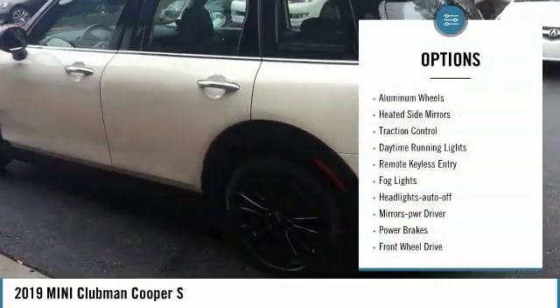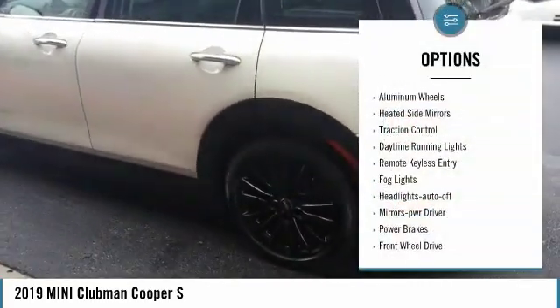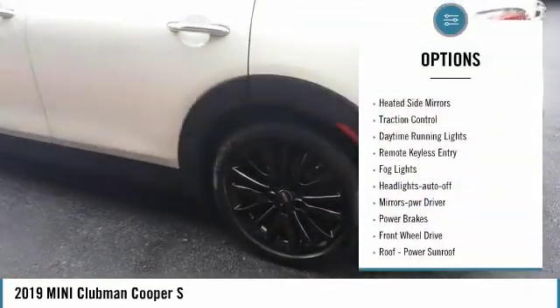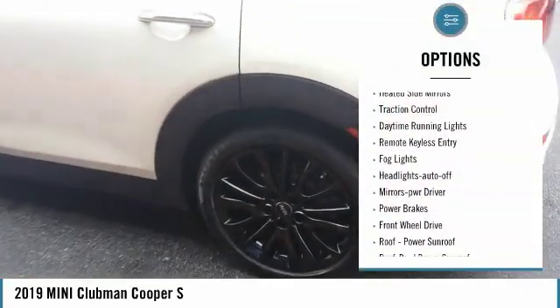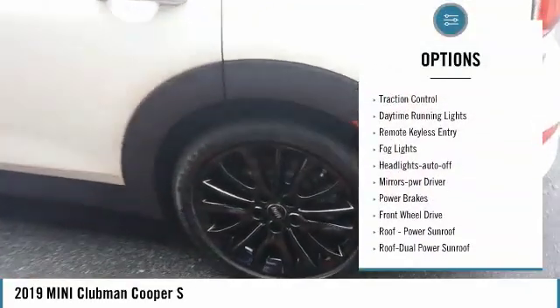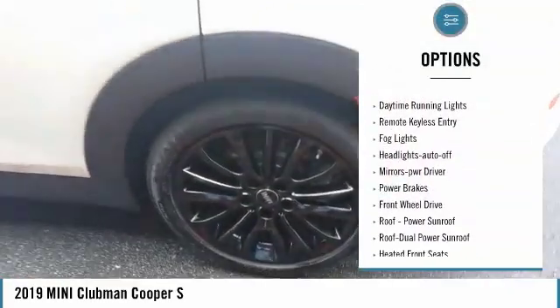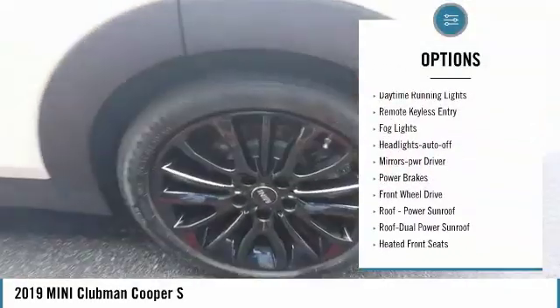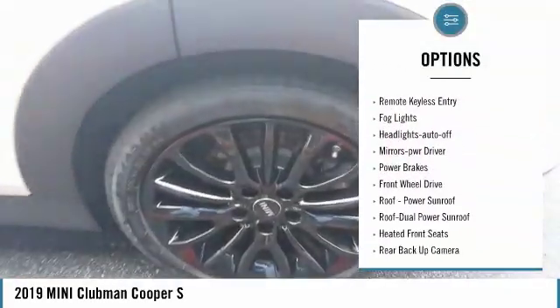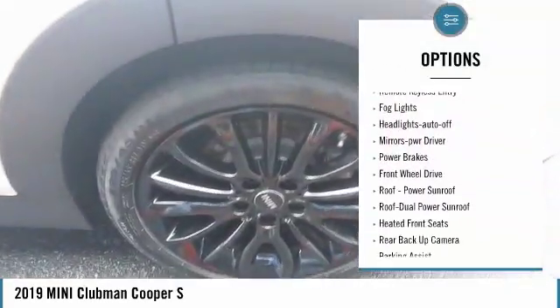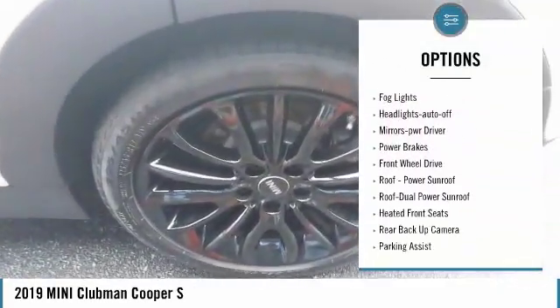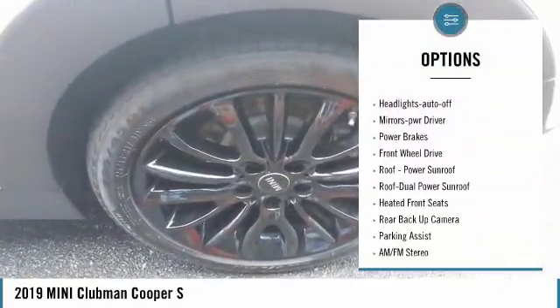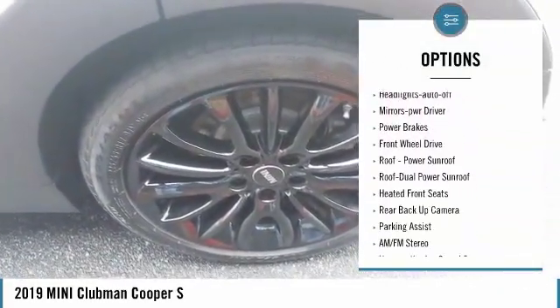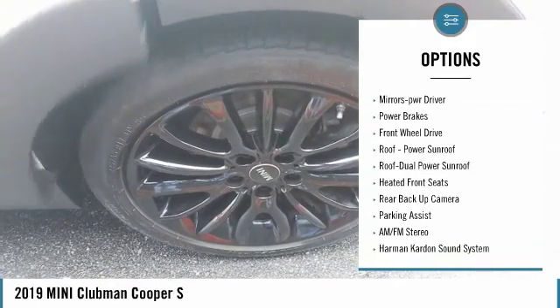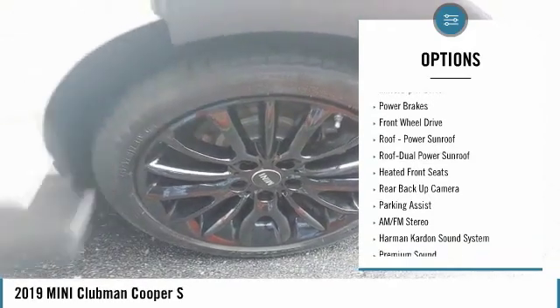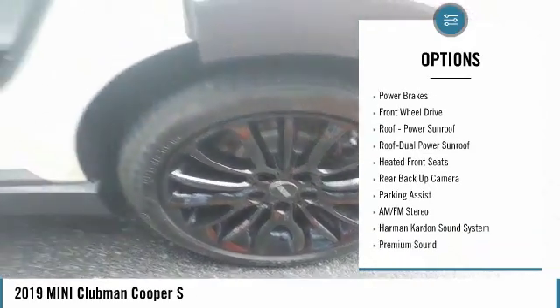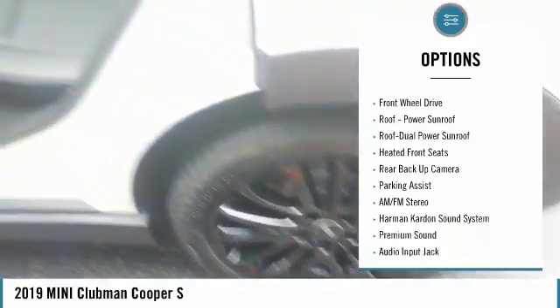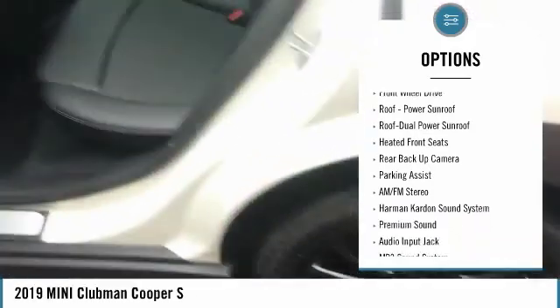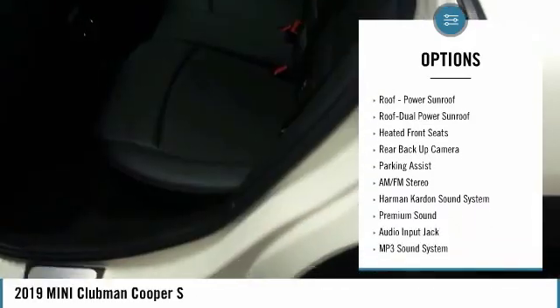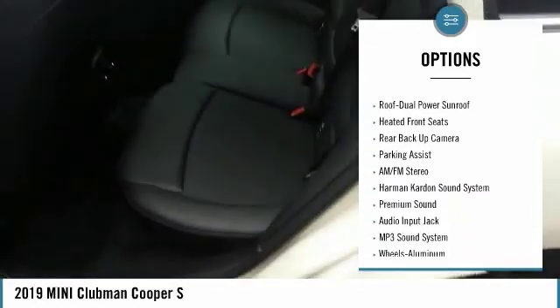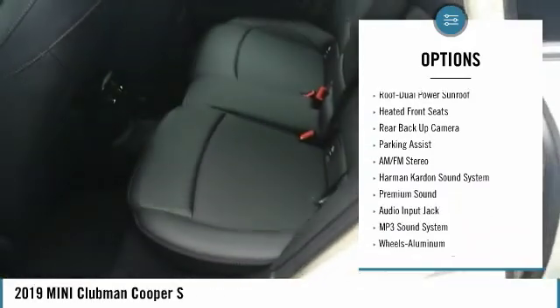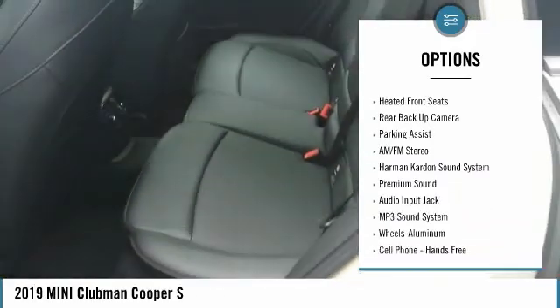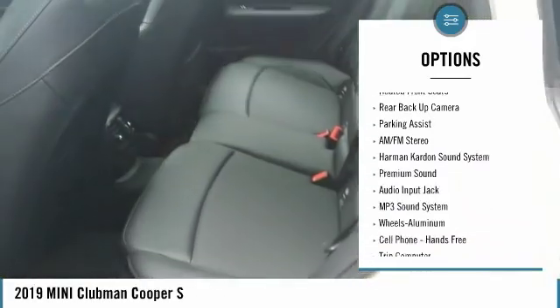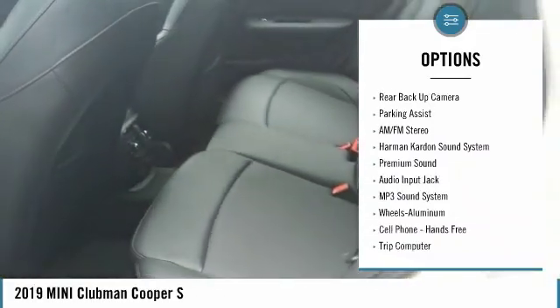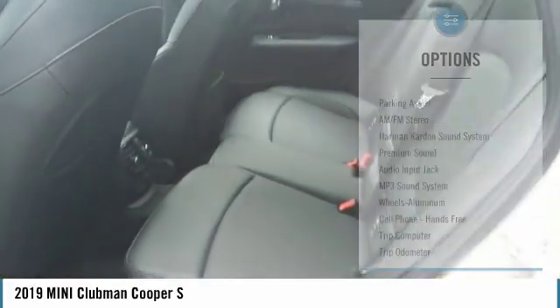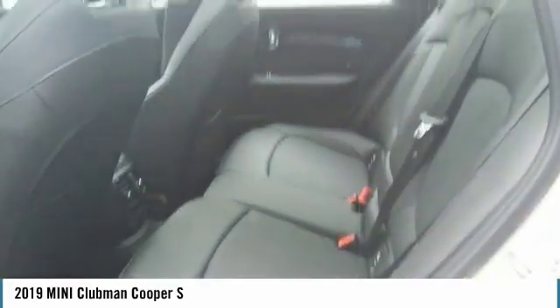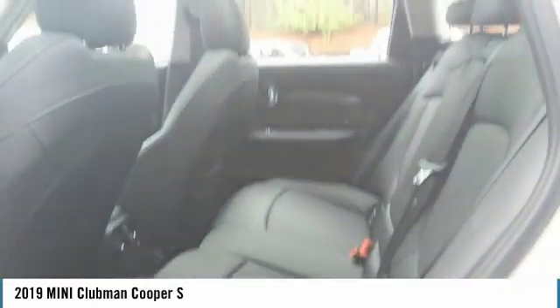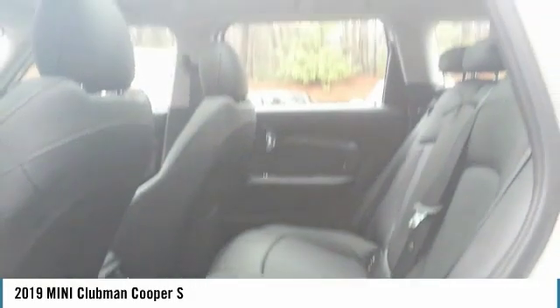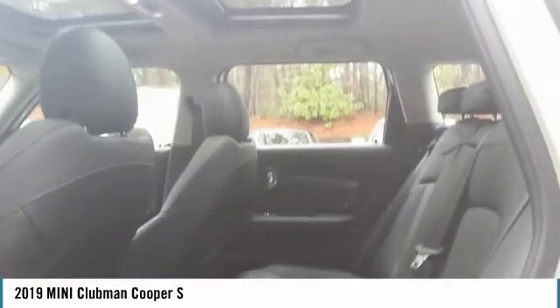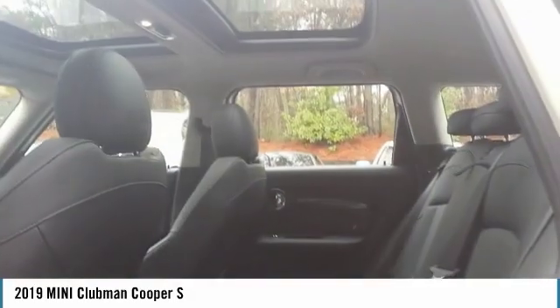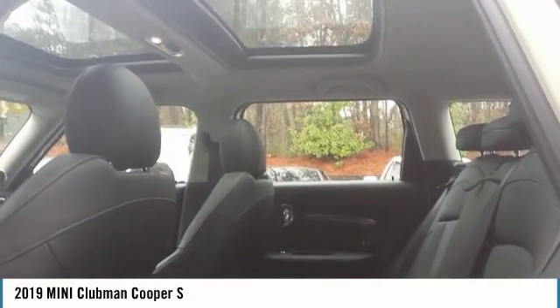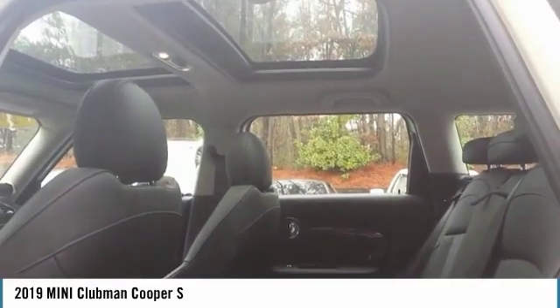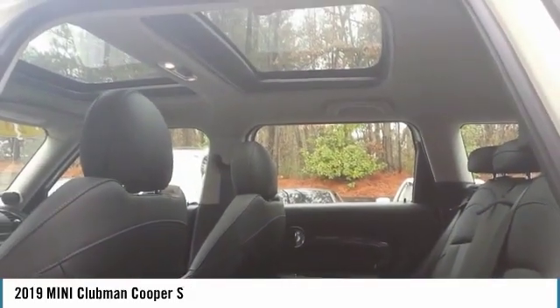Aluminum wheels, heated side mirrors, traction control, daytime running lights, remote keyless entry, fog lights, headlights auto off, mirror memory, power brakes, FWD.